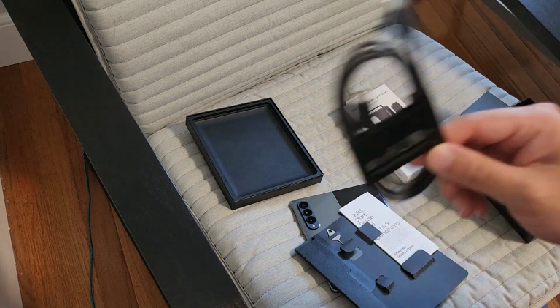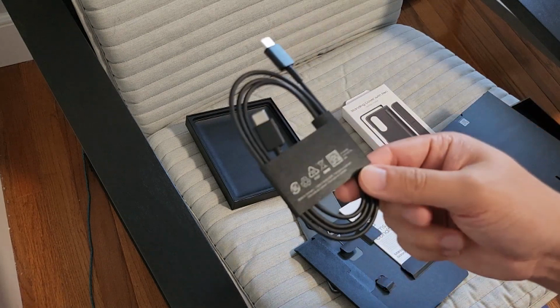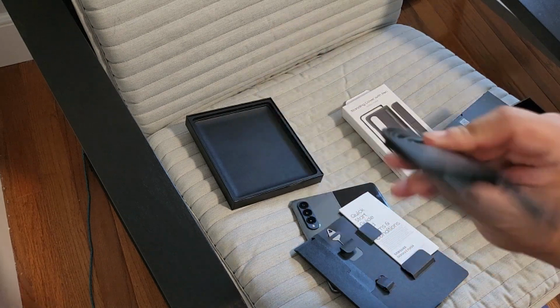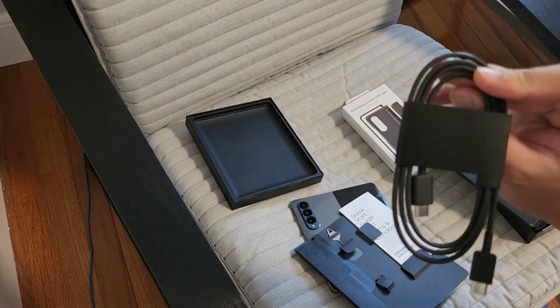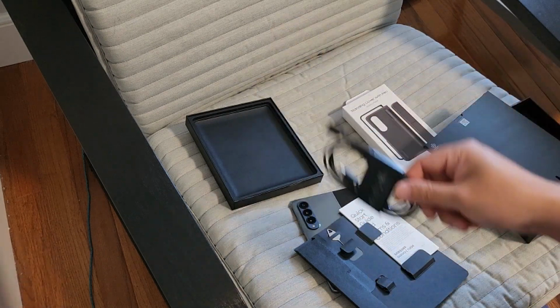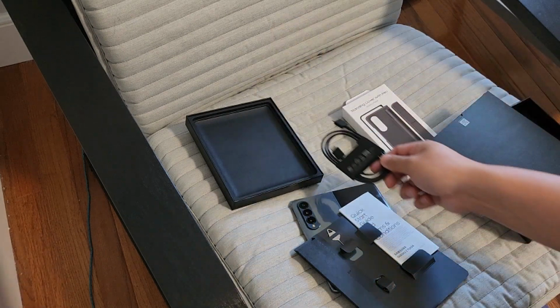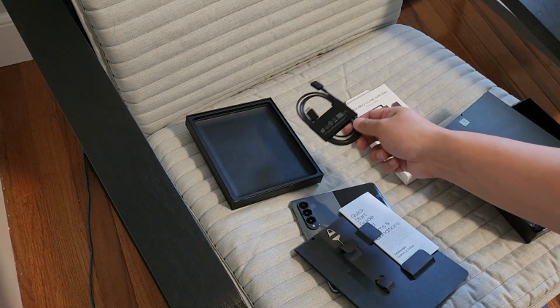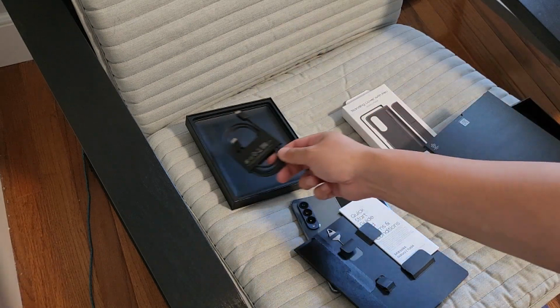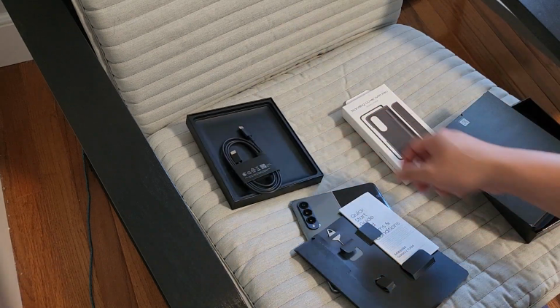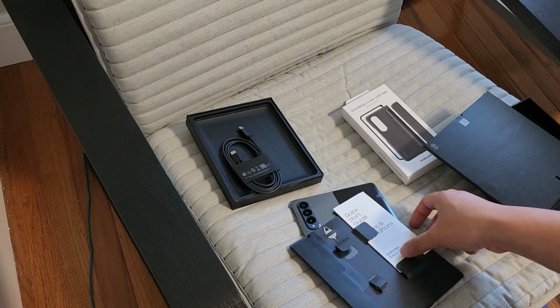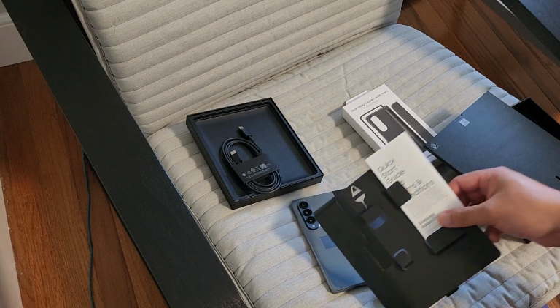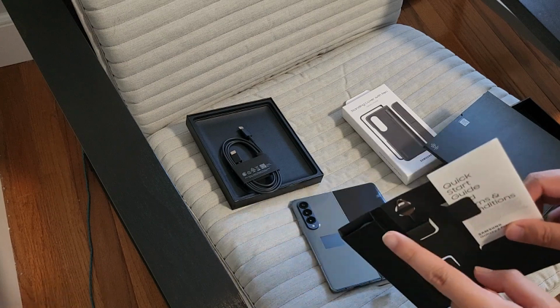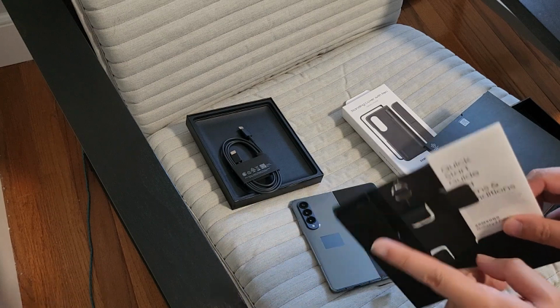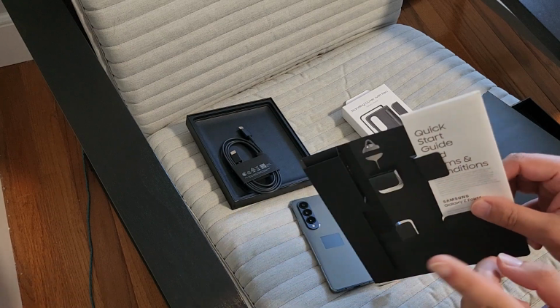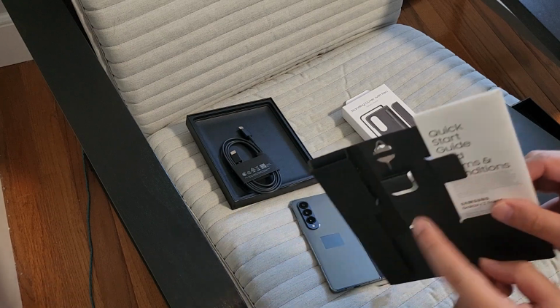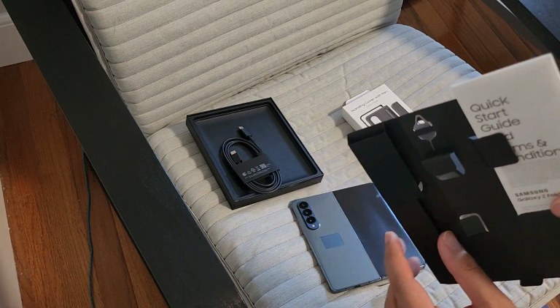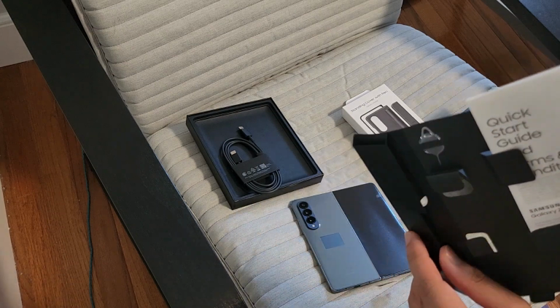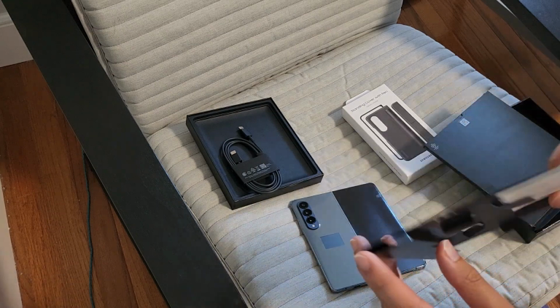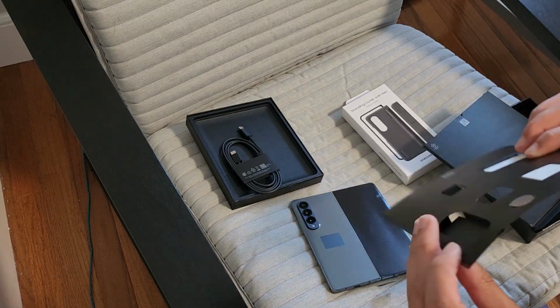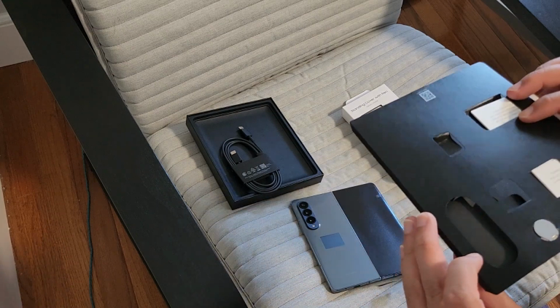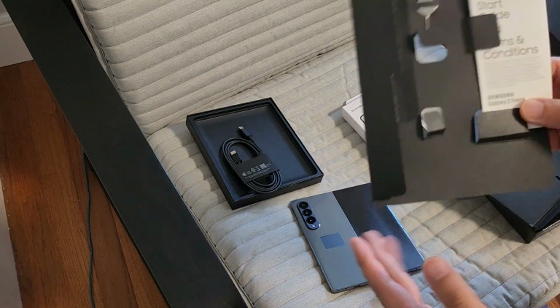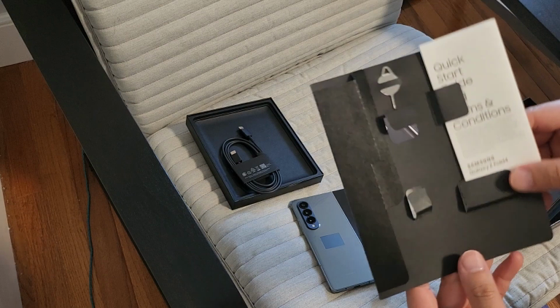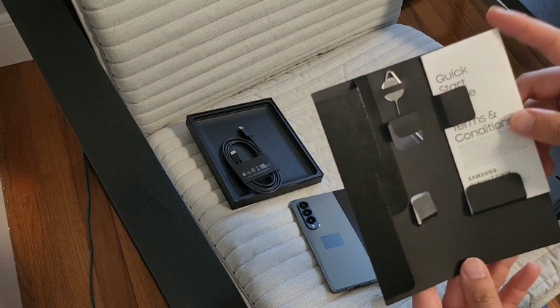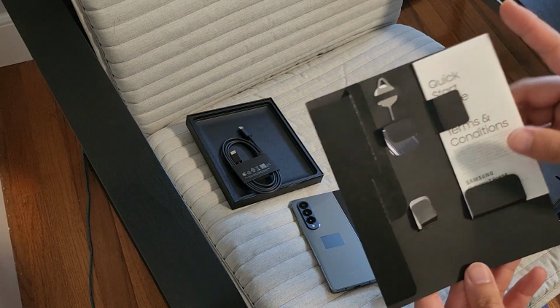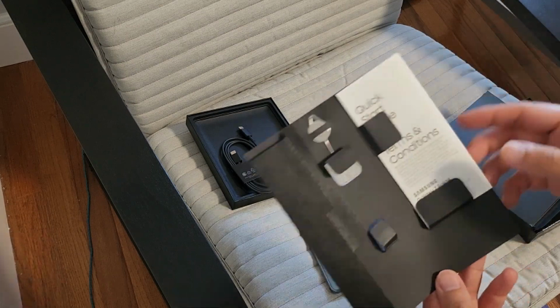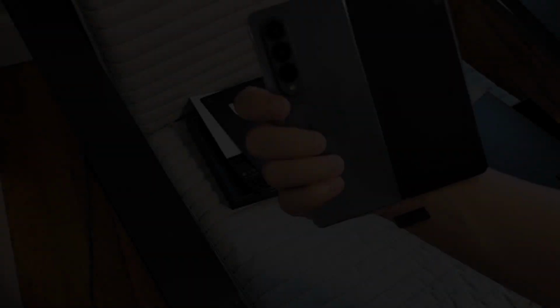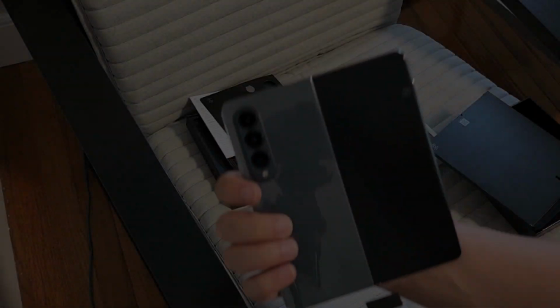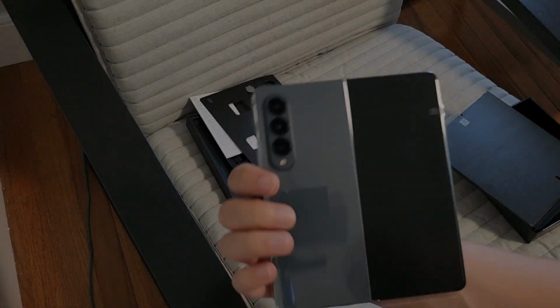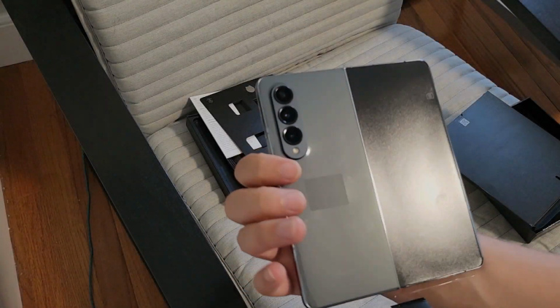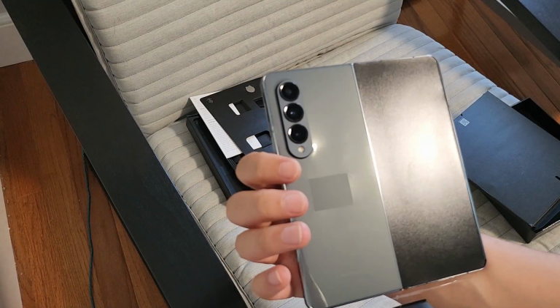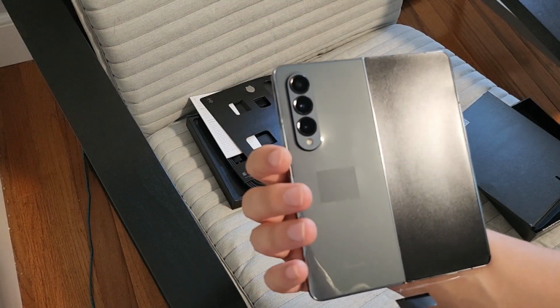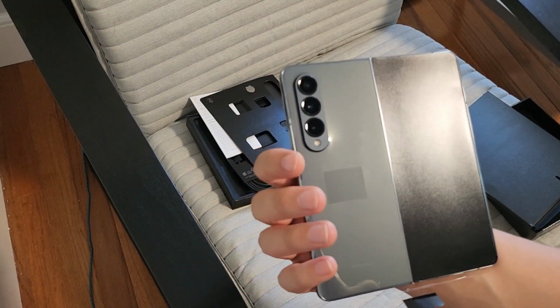Still got the USB-C cable — they haven't taken that away yet. SIM ejector, quick start guide. That's pretty much it. But it's a good looking phone, very sleek.